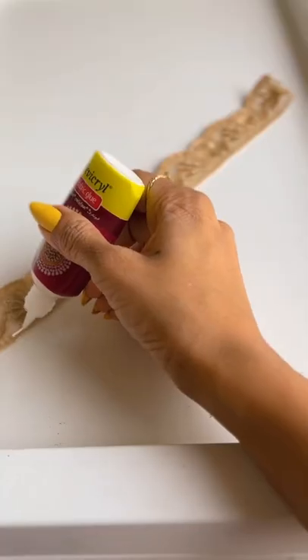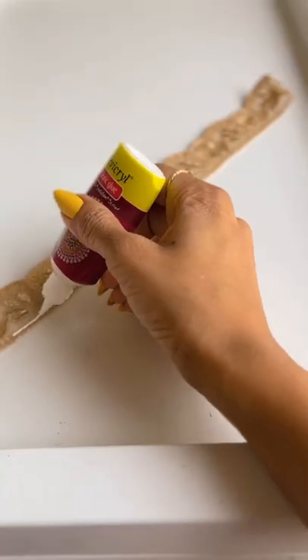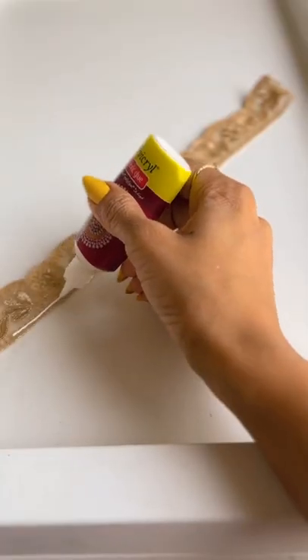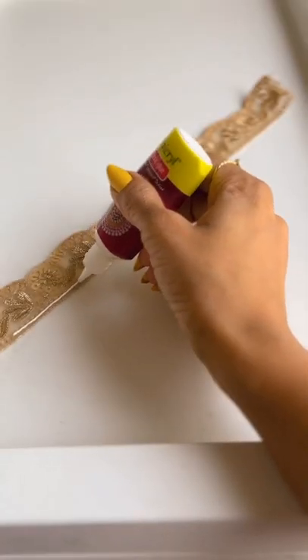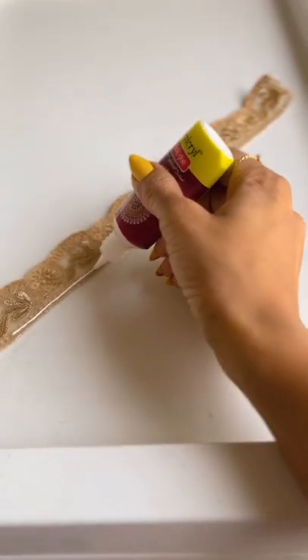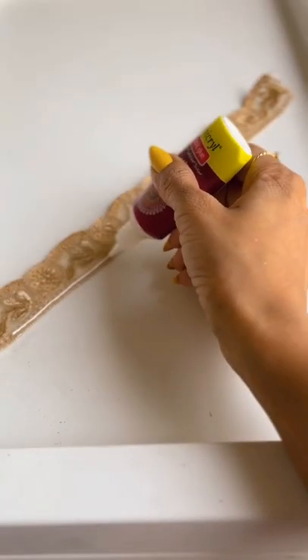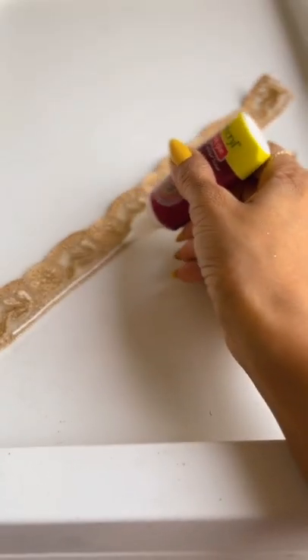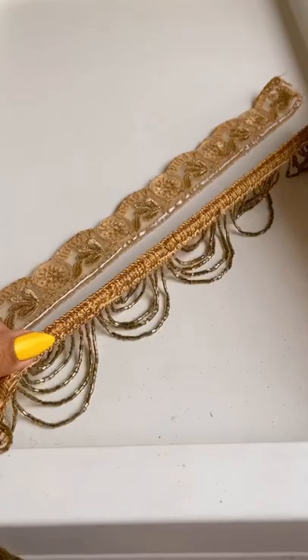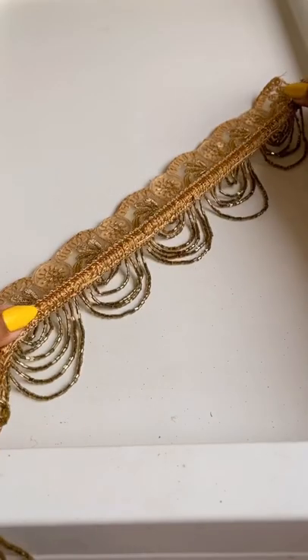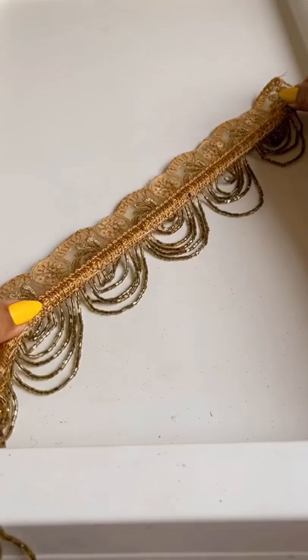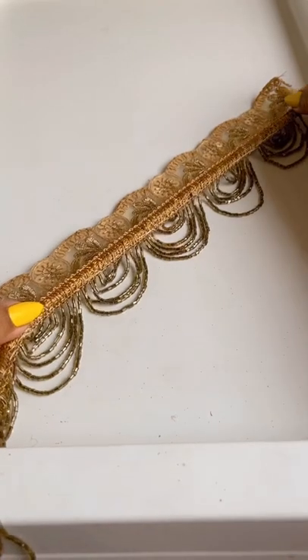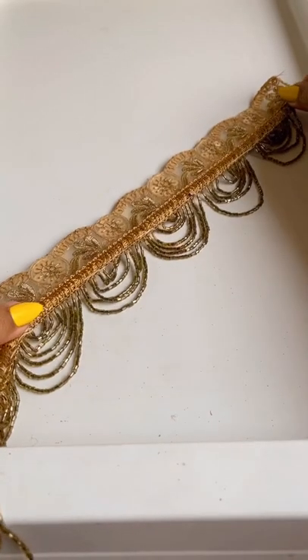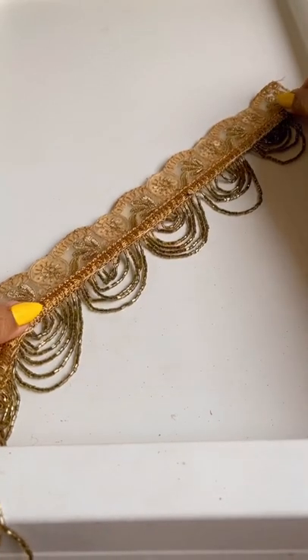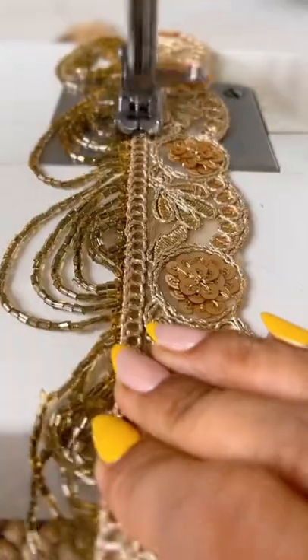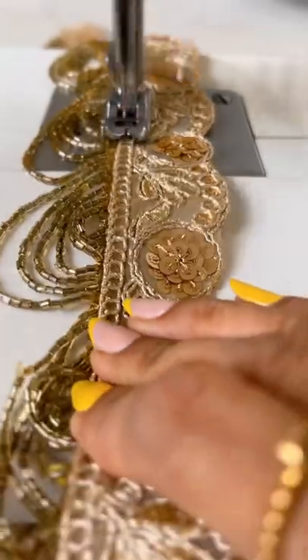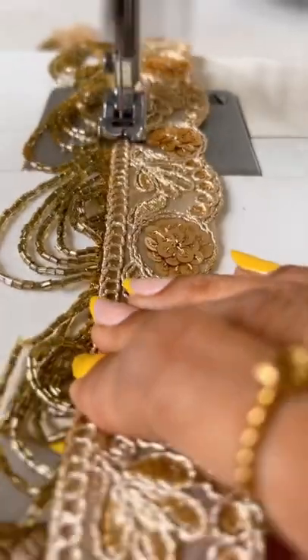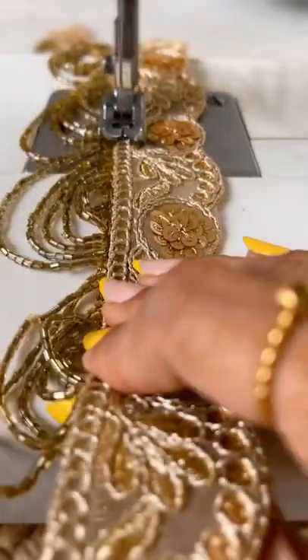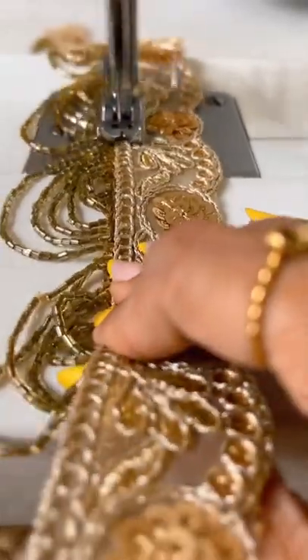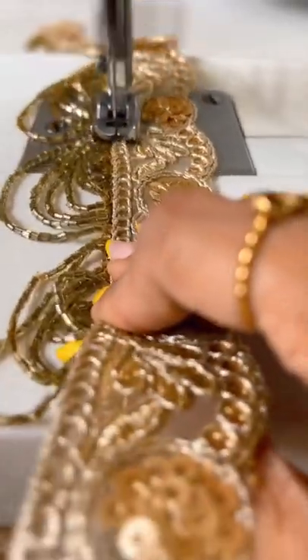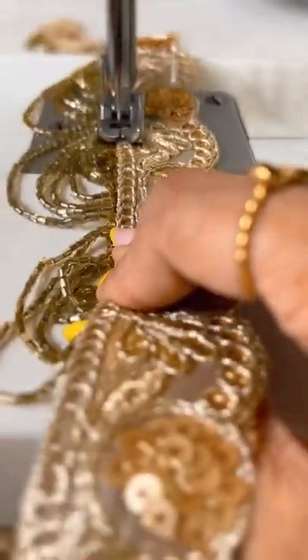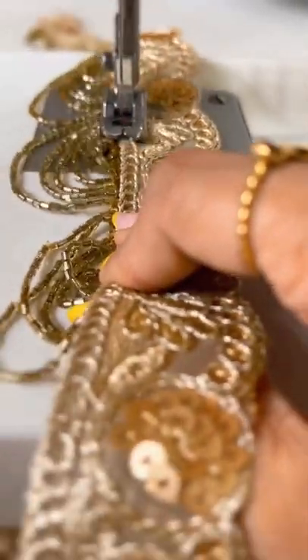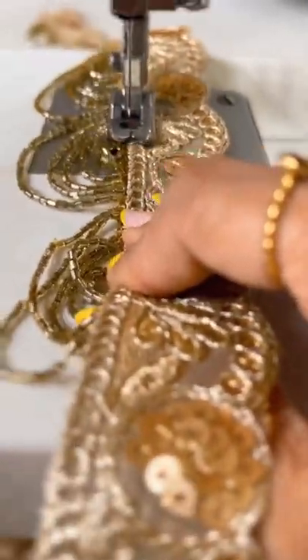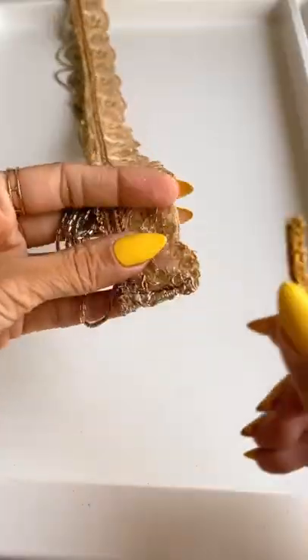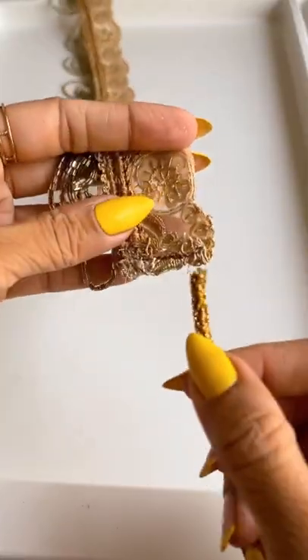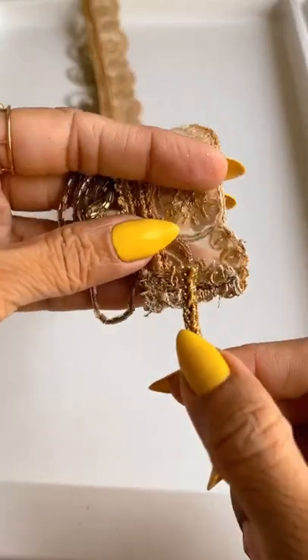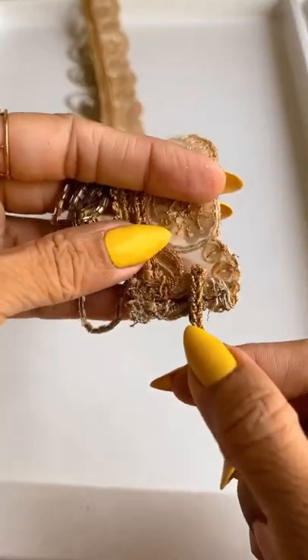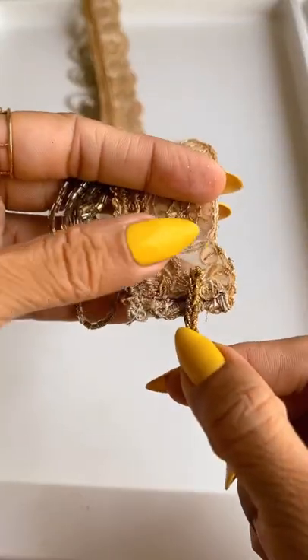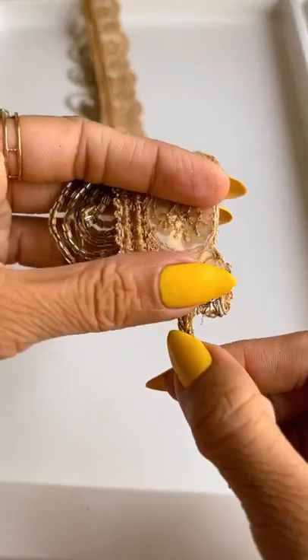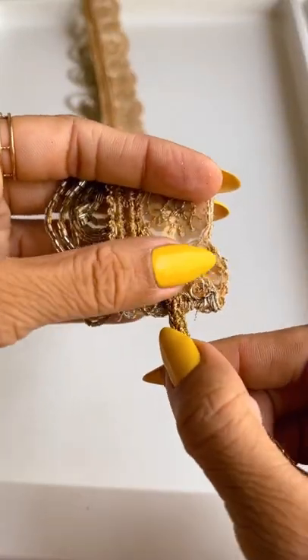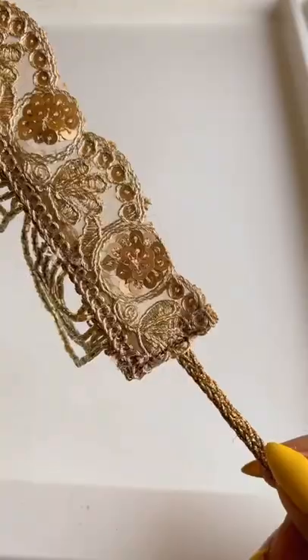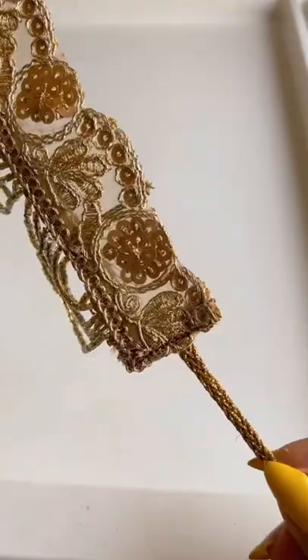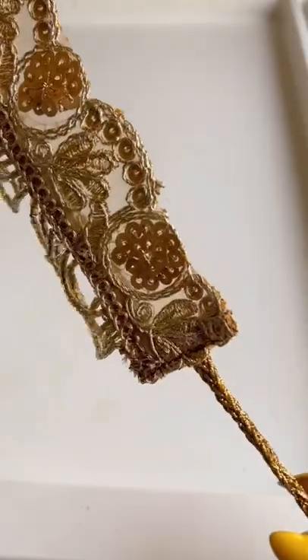You can stick the laces together or stitch them. I prefer stitching since I have a sewing machine, but it stays either way. Then just add the cords on both ends and voila!